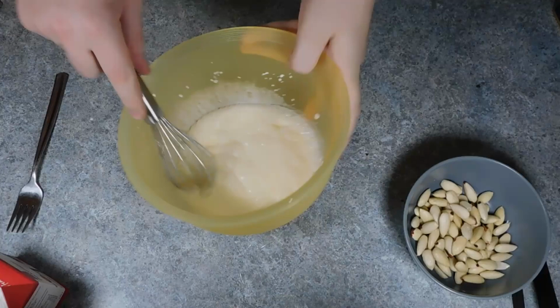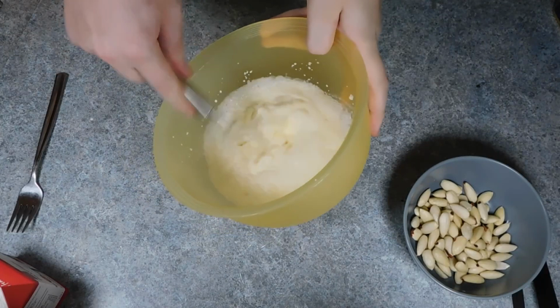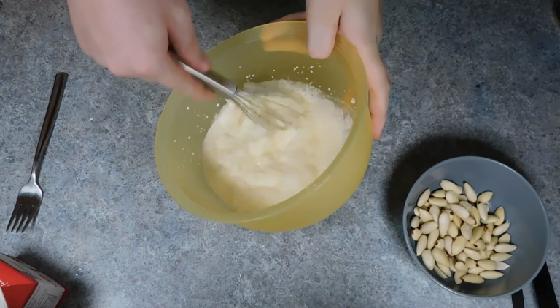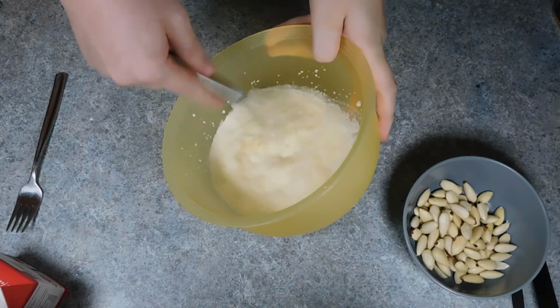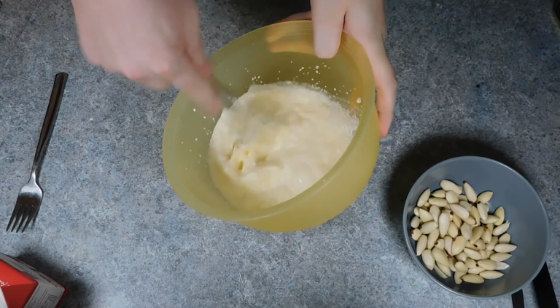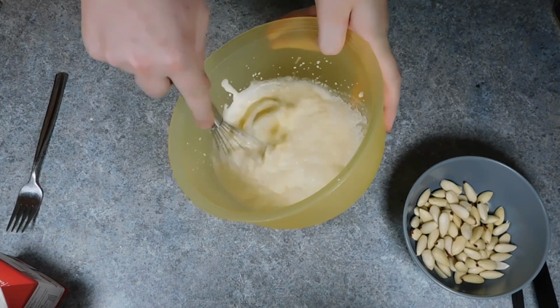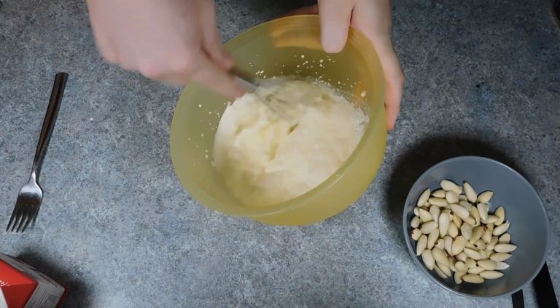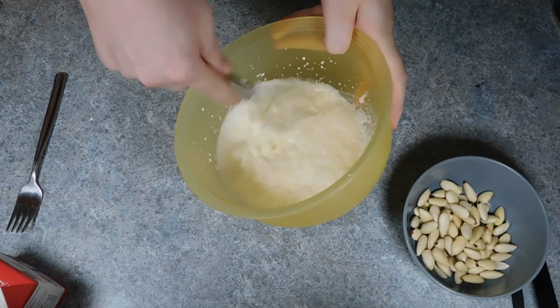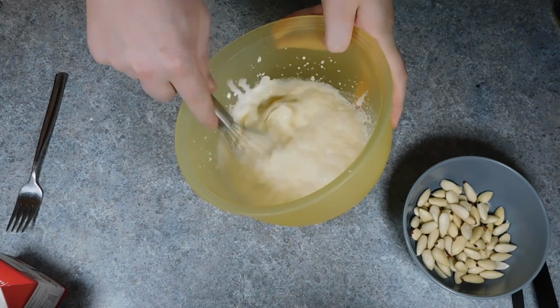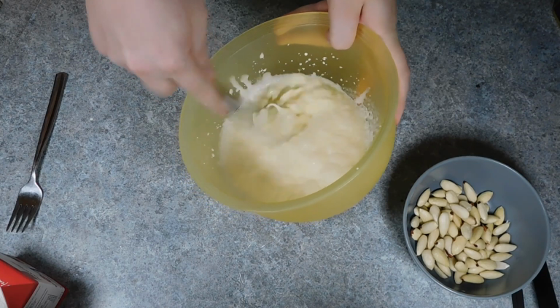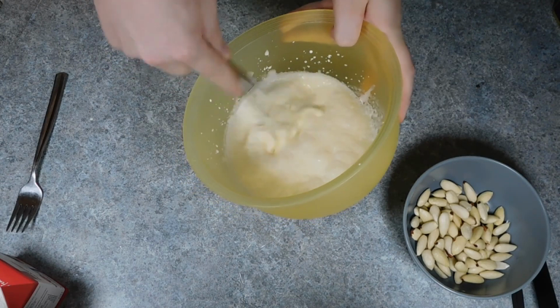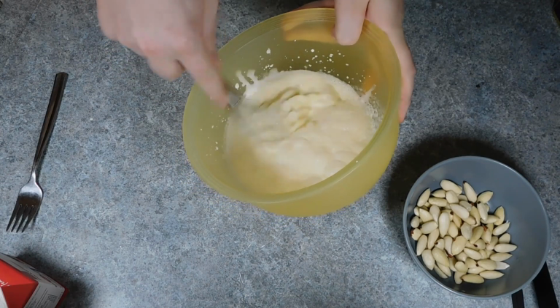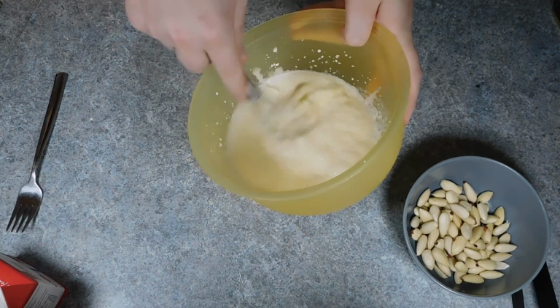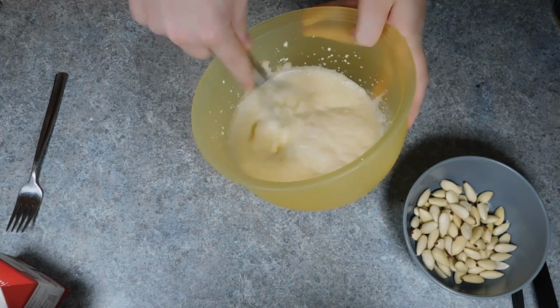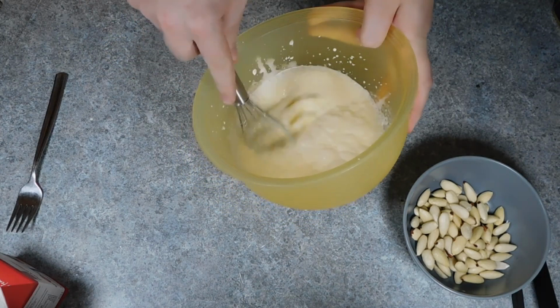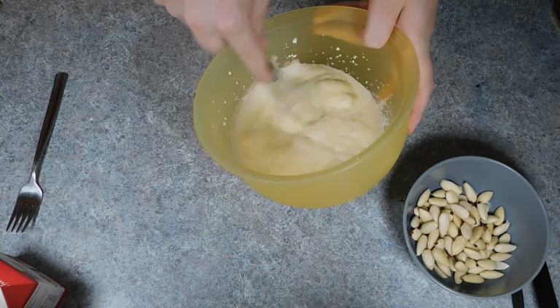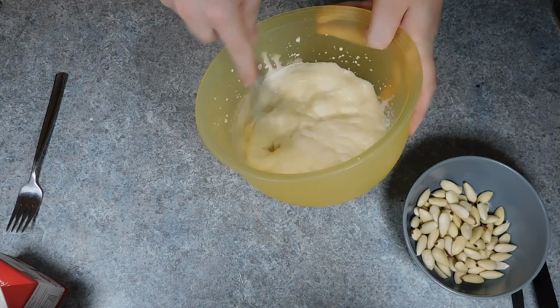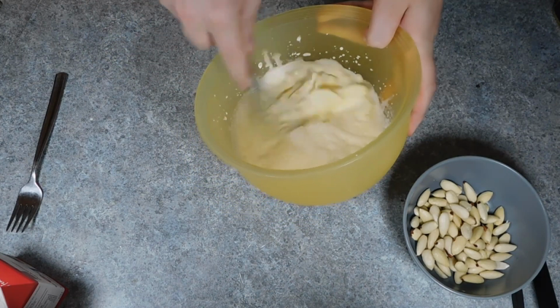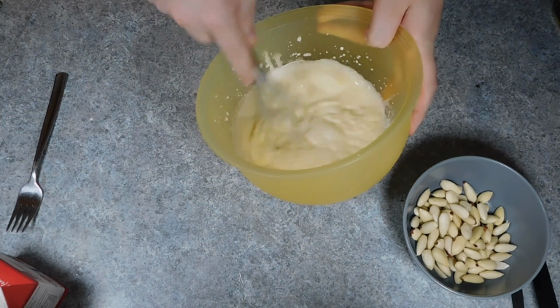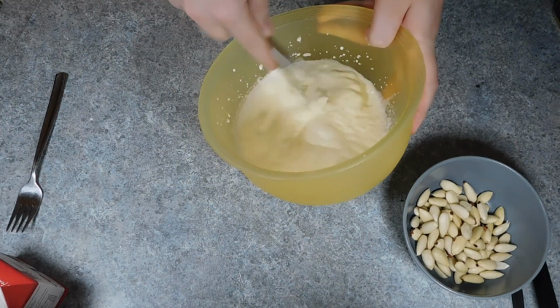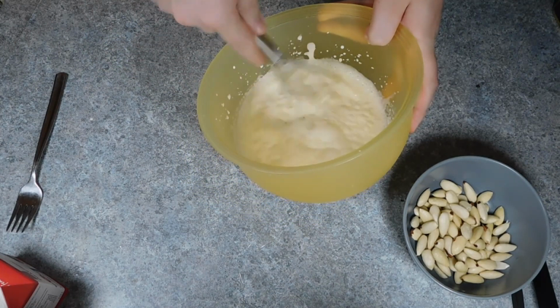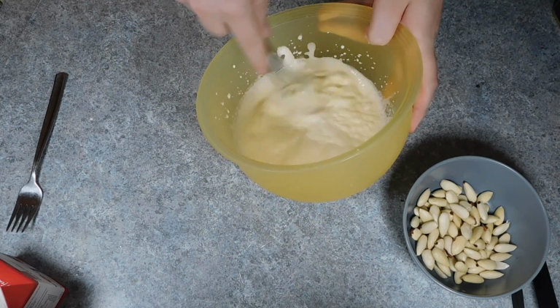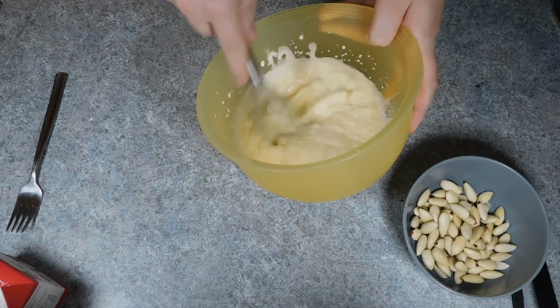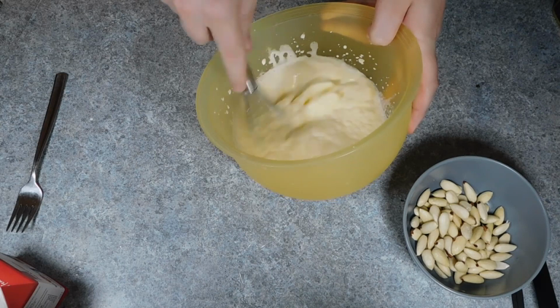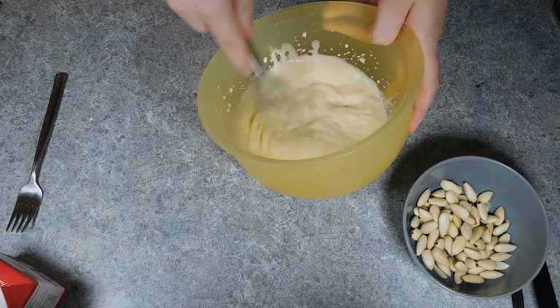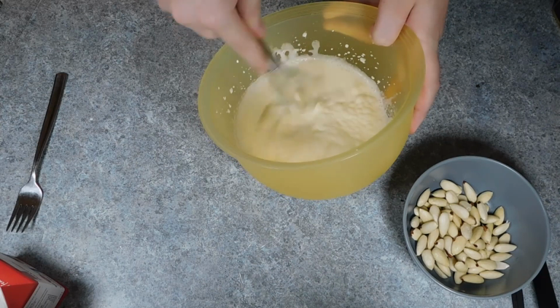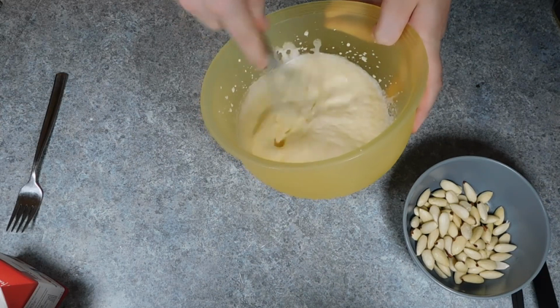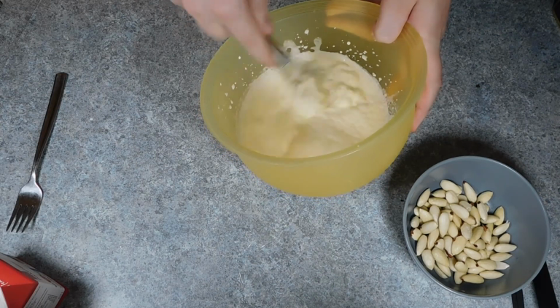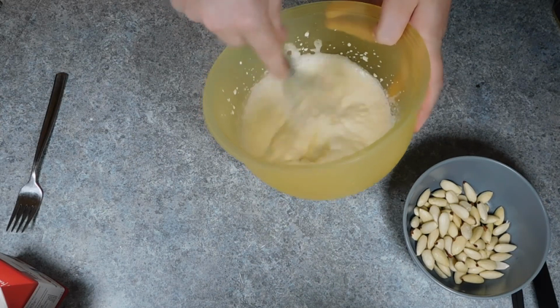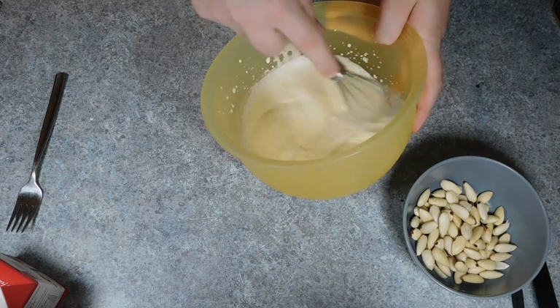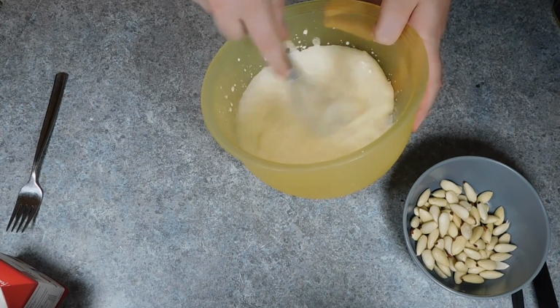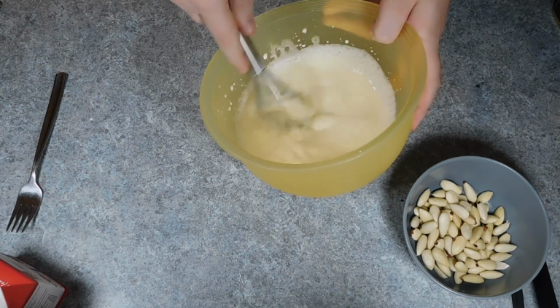Now on day 2 we are making a cold dessert called Risalamande, which is traditionally served at Christmas and made from the leftover rice pudding. Now this is very simple.